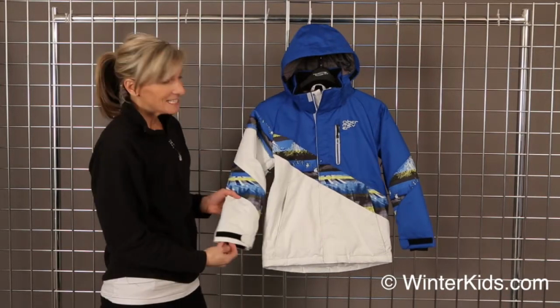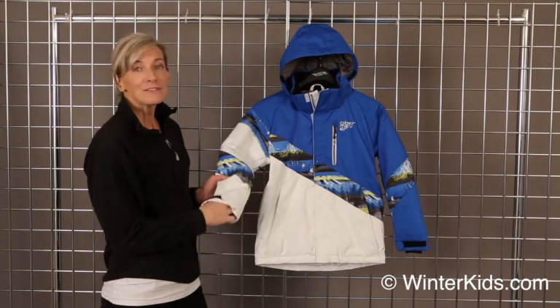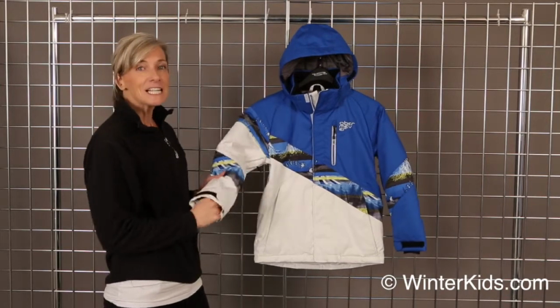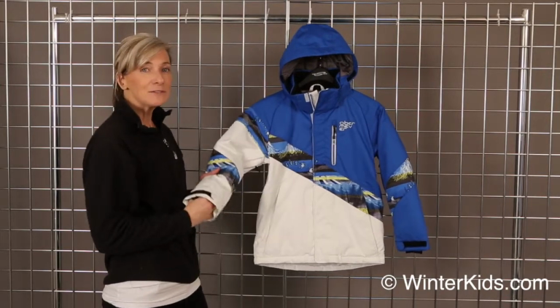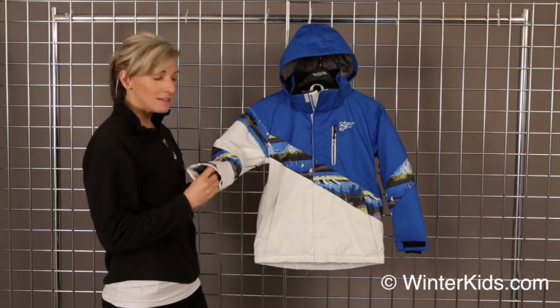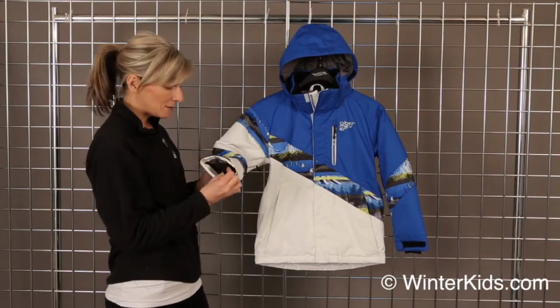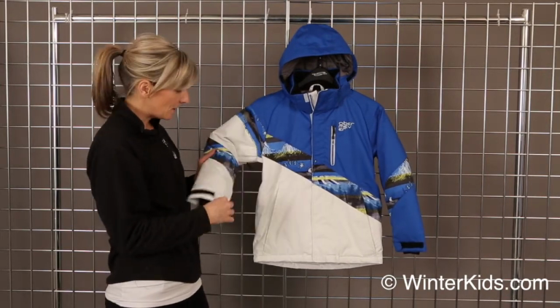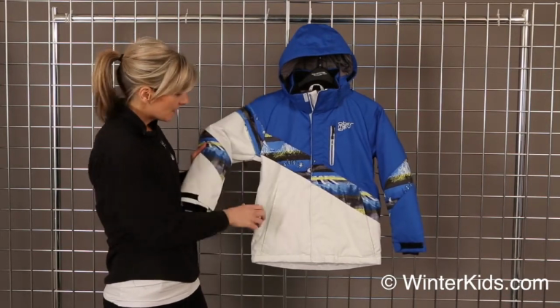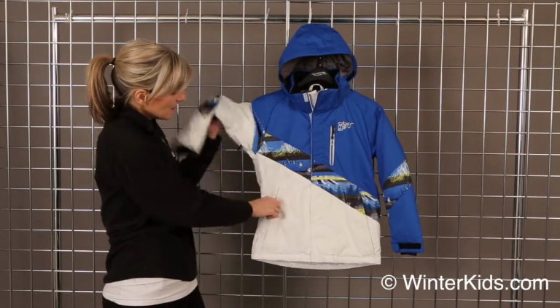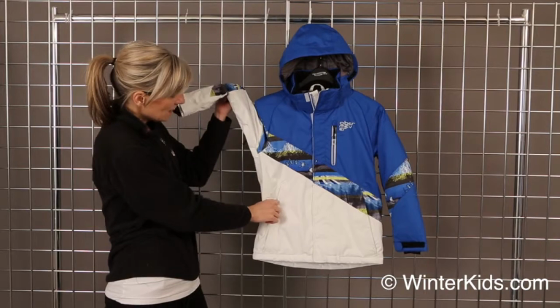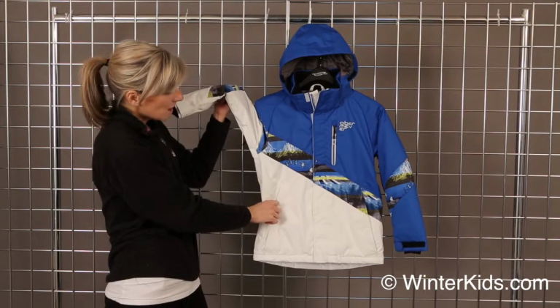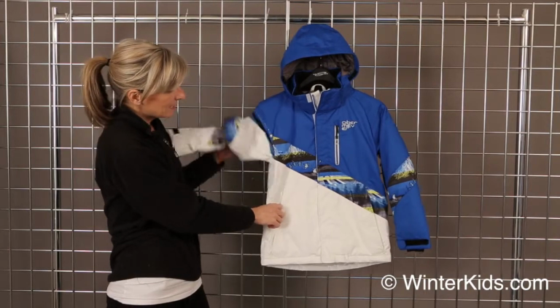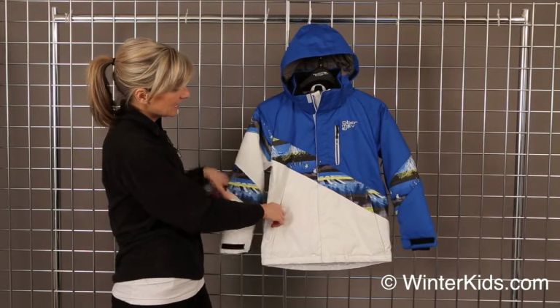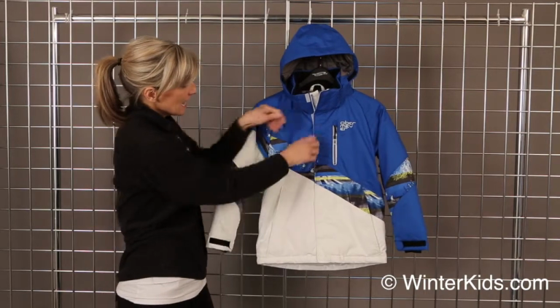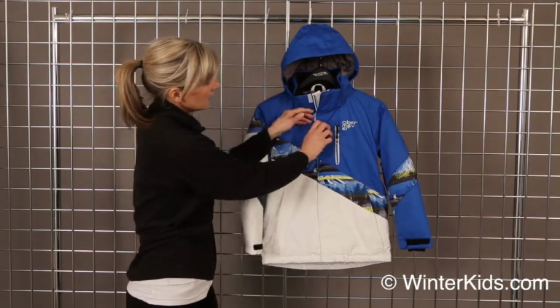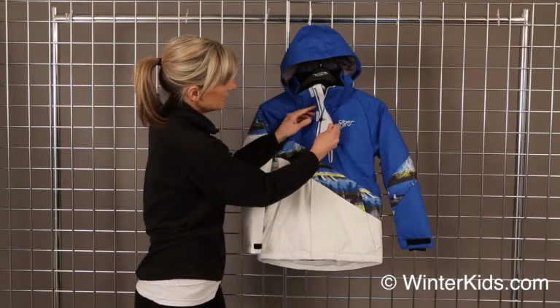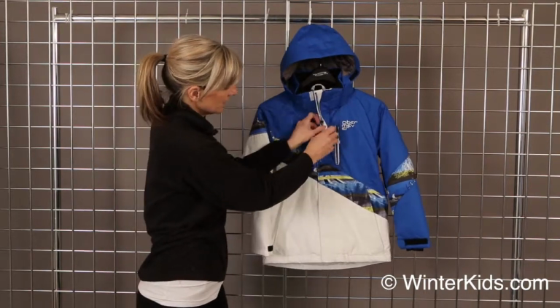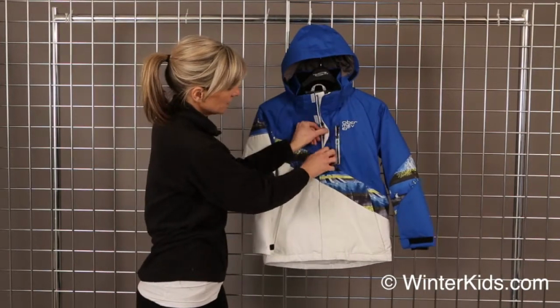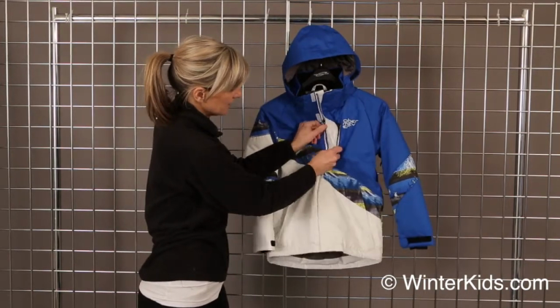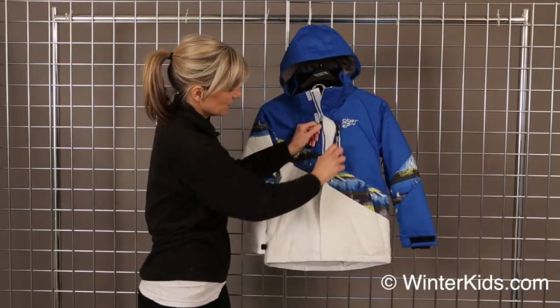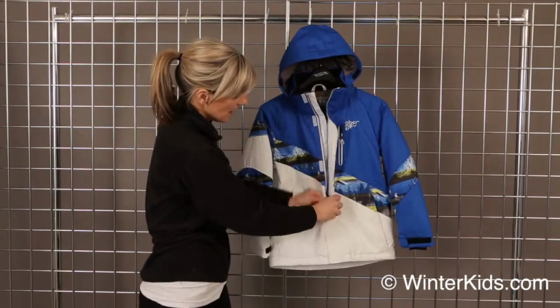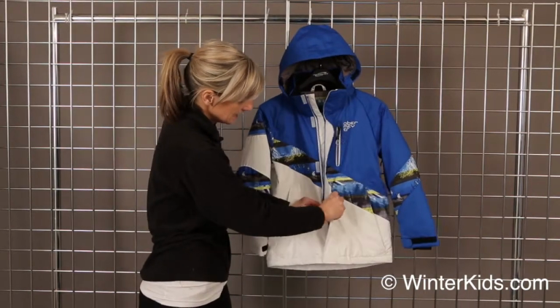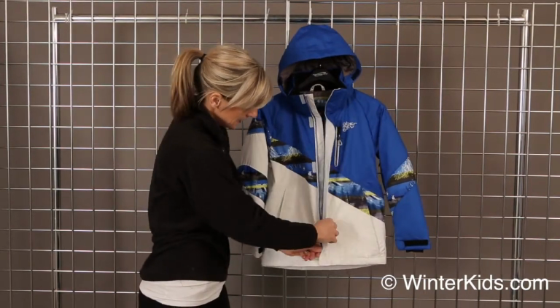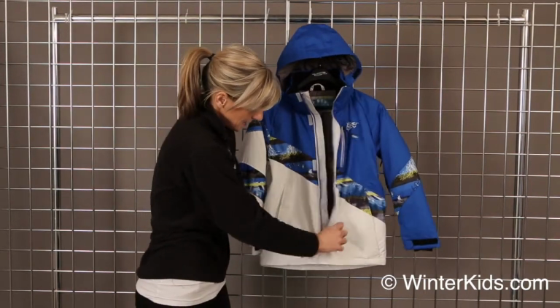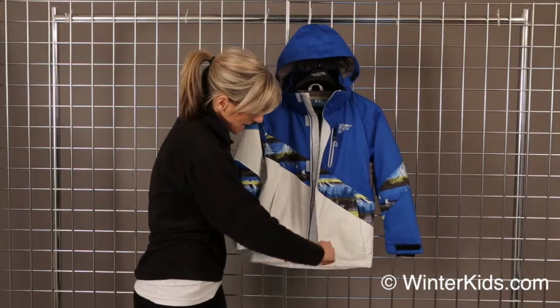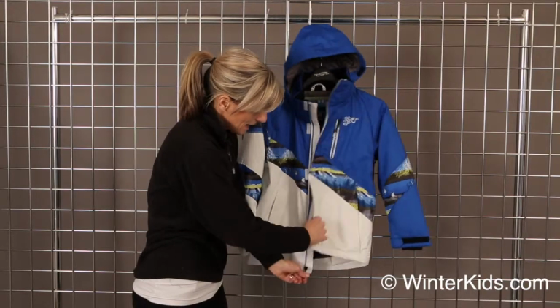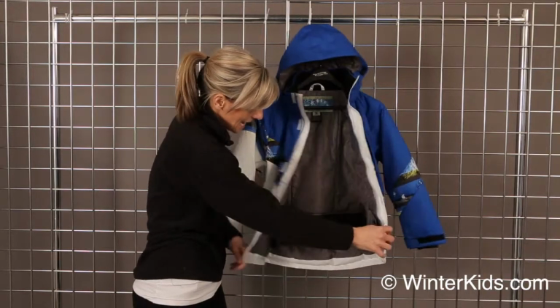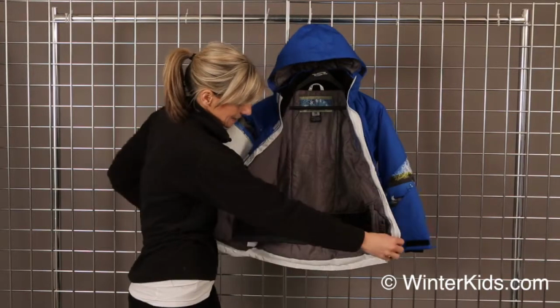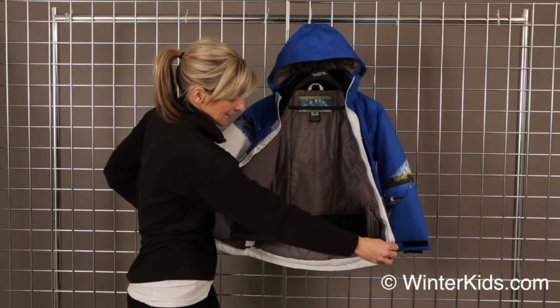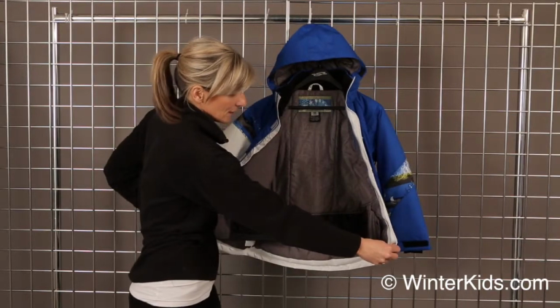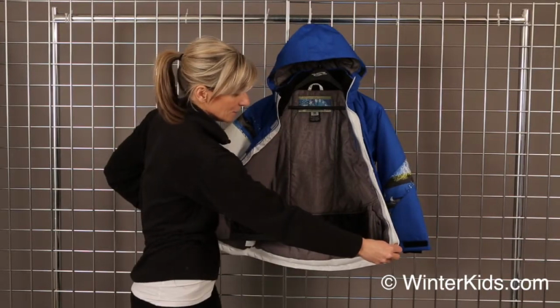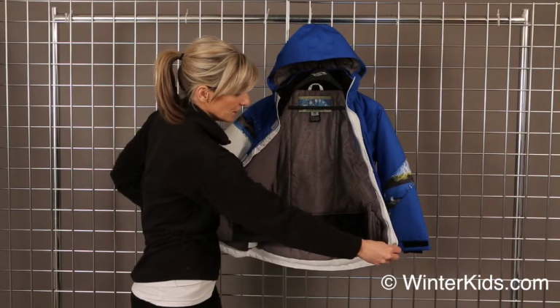It's got fleece cuffs on the inner barrel, underarm venting, and on the interior you'll find some great pockets, as well as a great powder skirt.